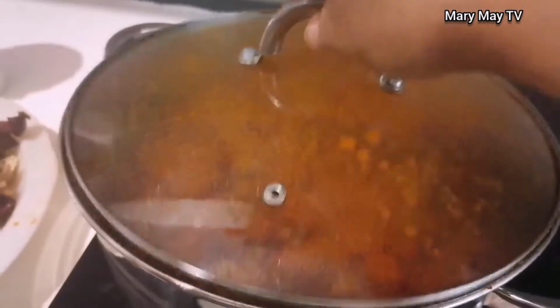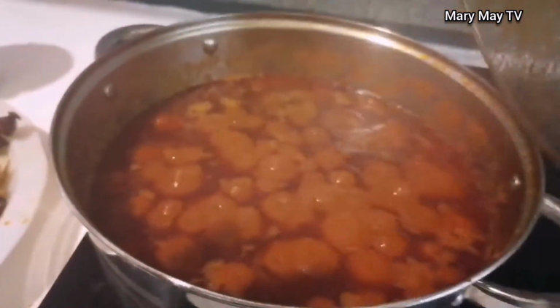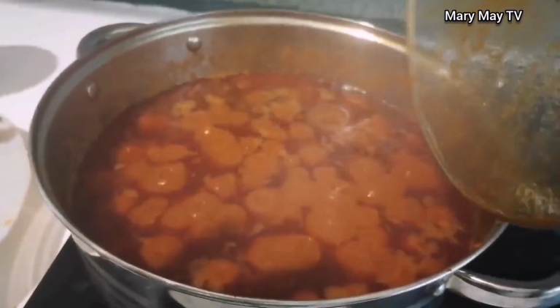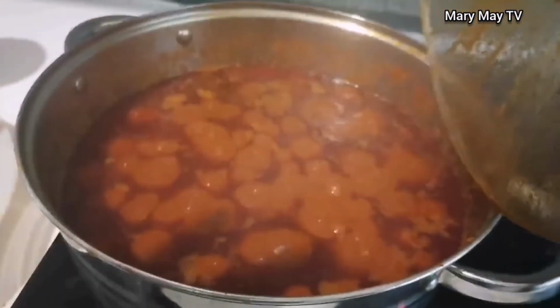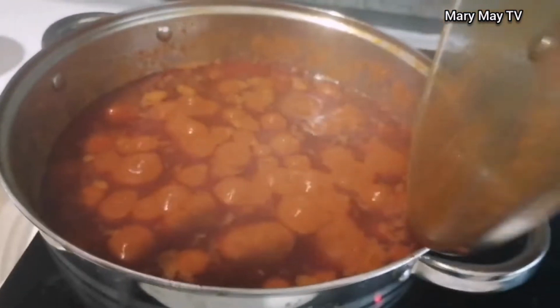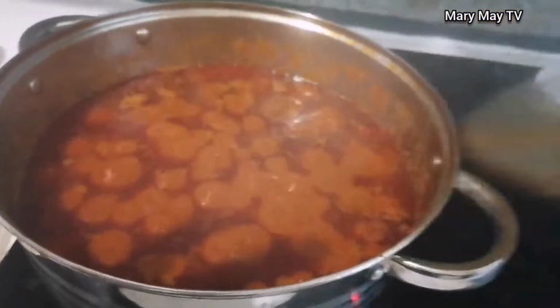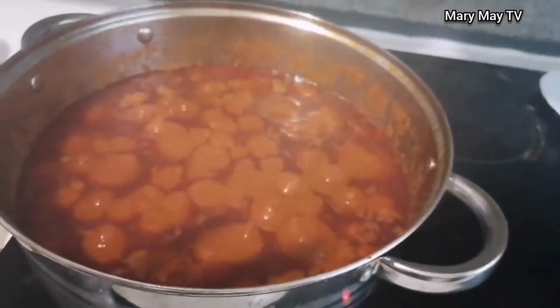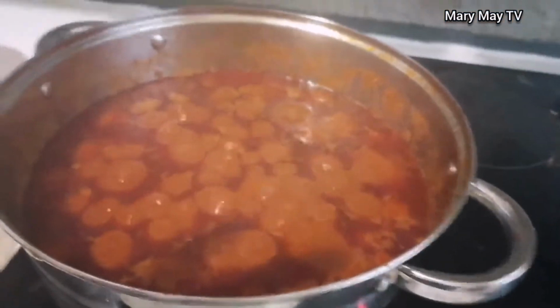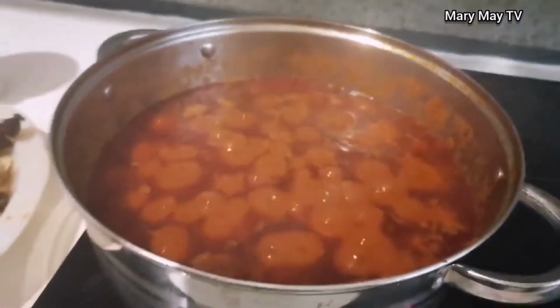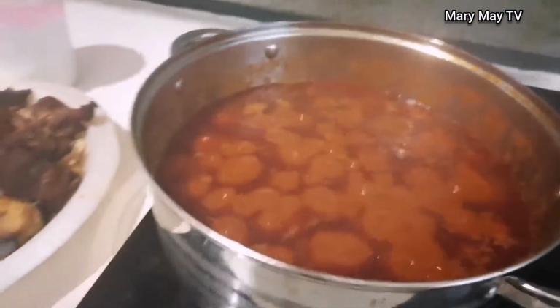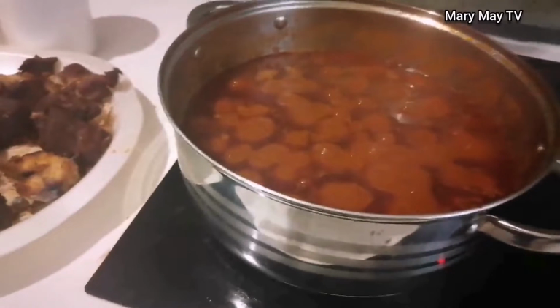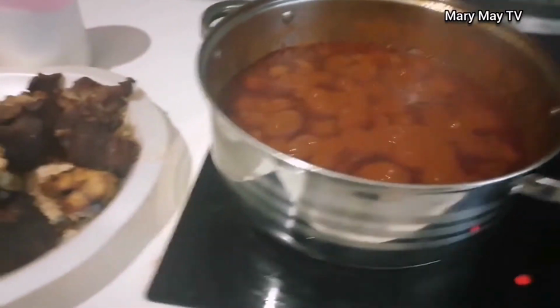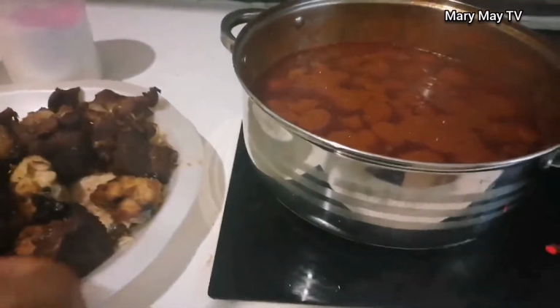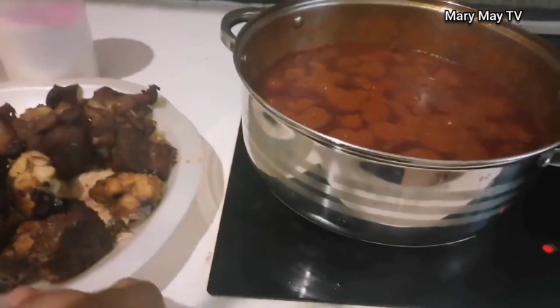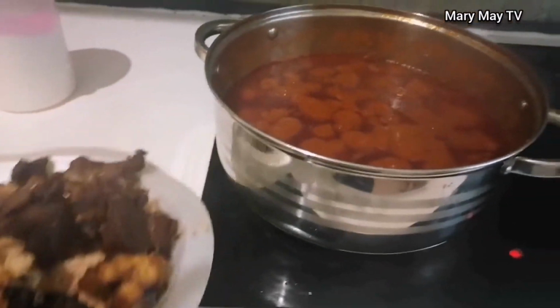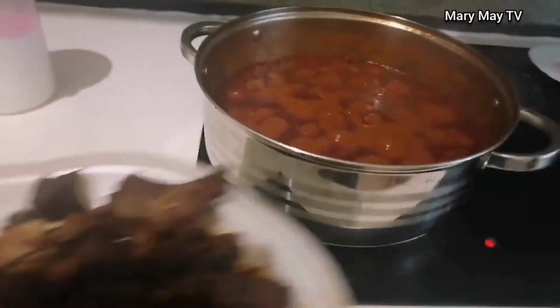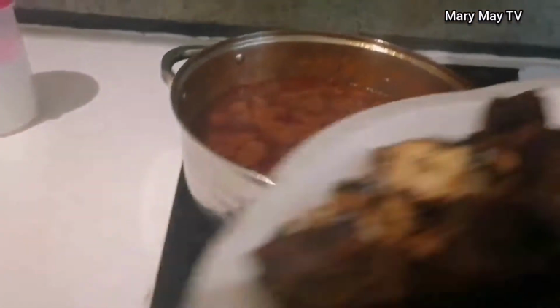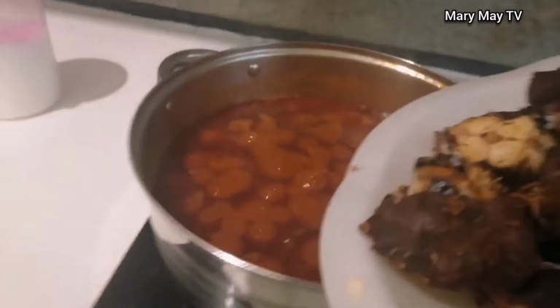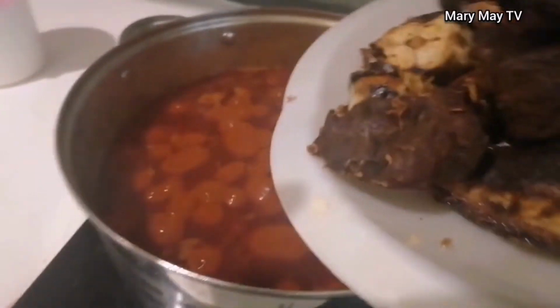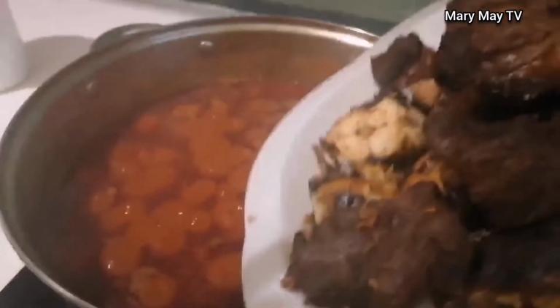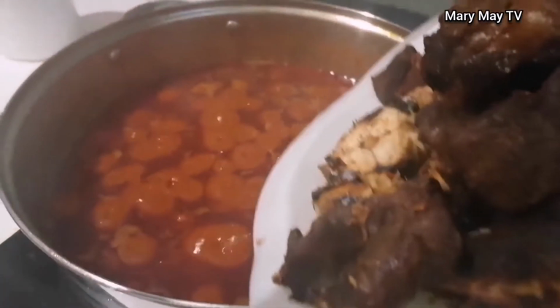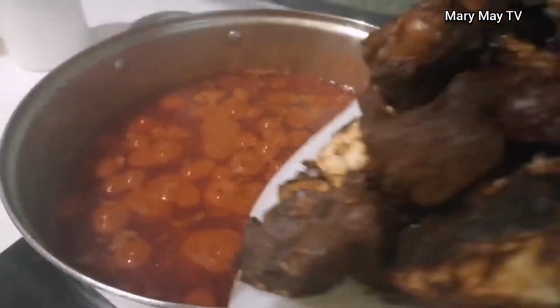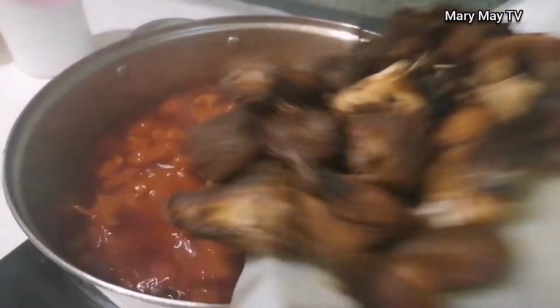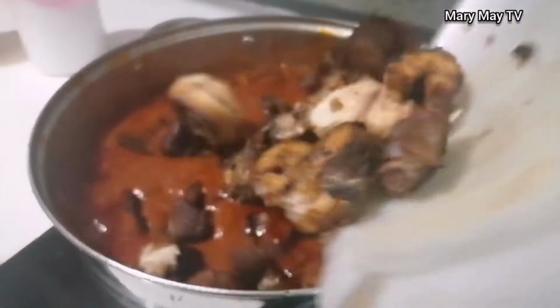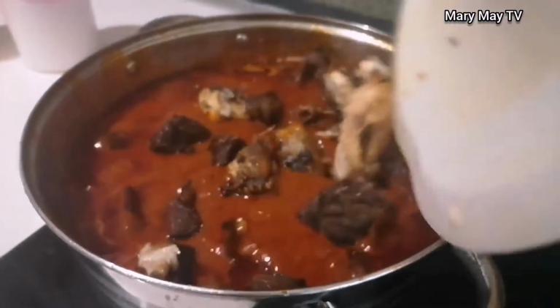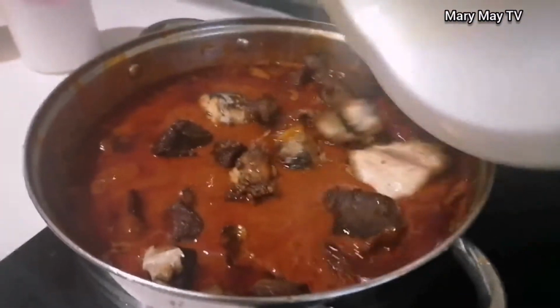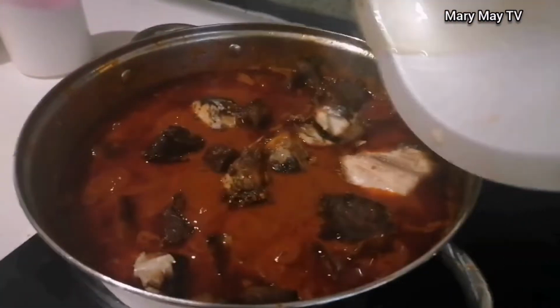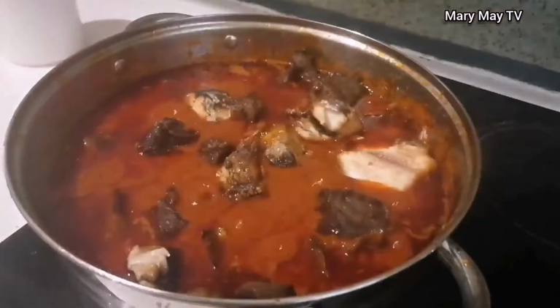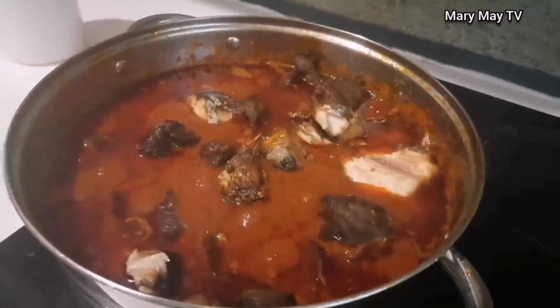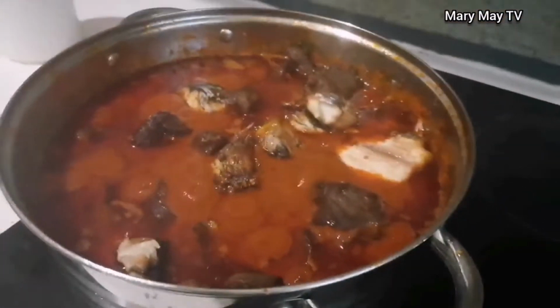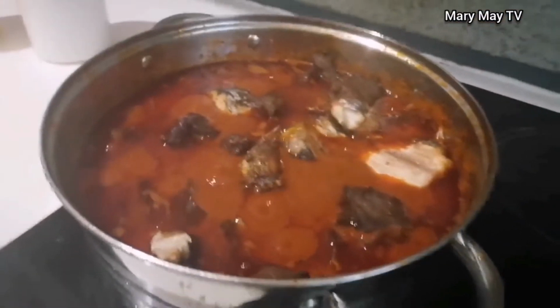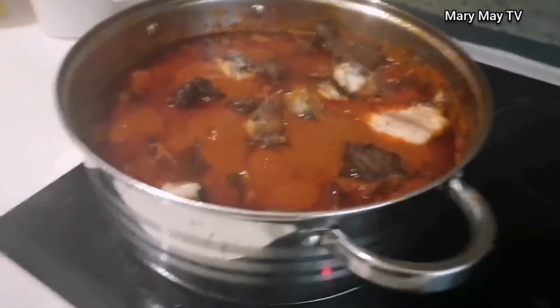Now I open it and you can see the tomatoes have properly cooked — the oil has come up to the top. This is the time for me to add the fried meat and fish to the sauce.